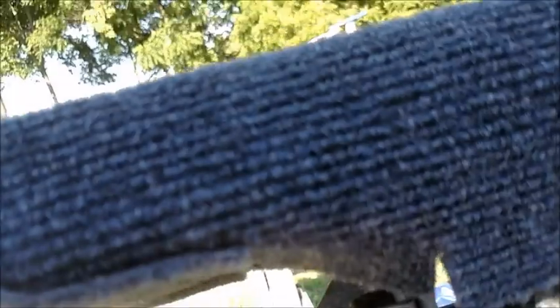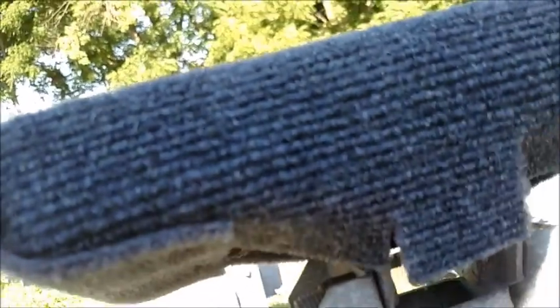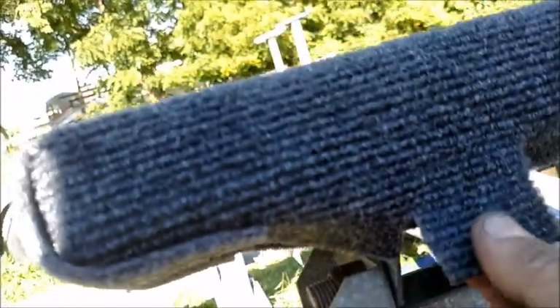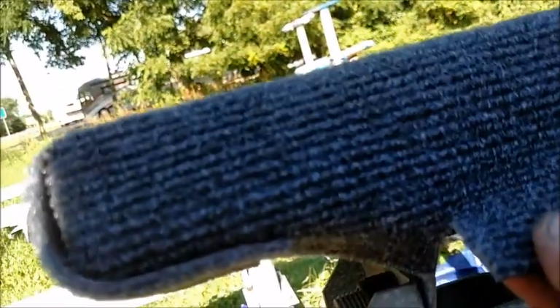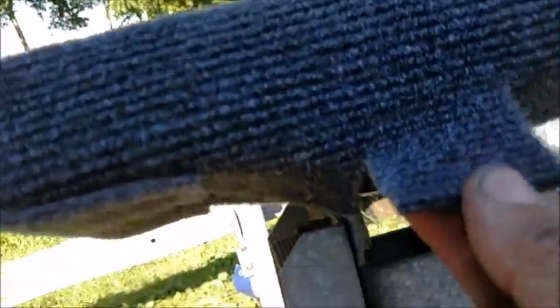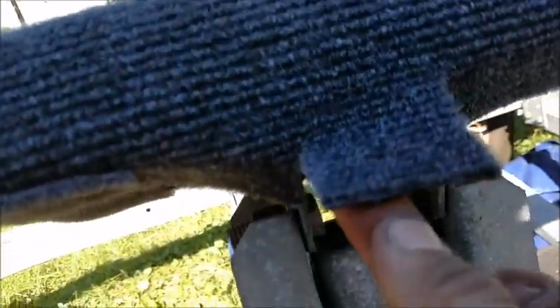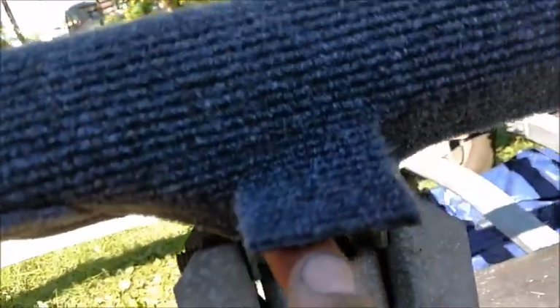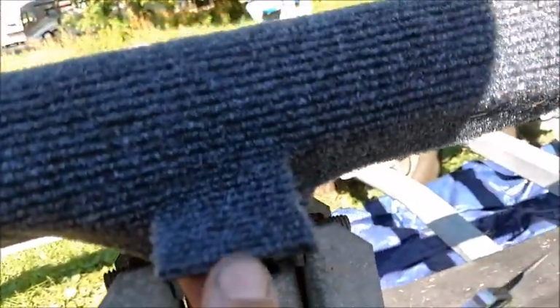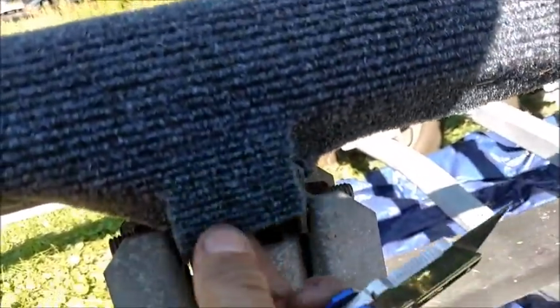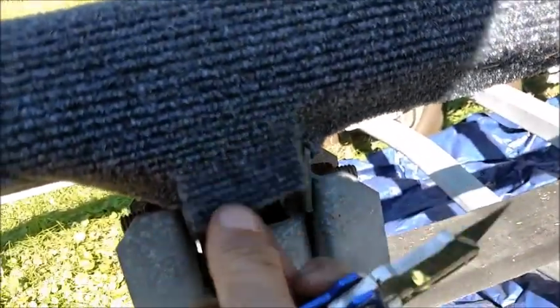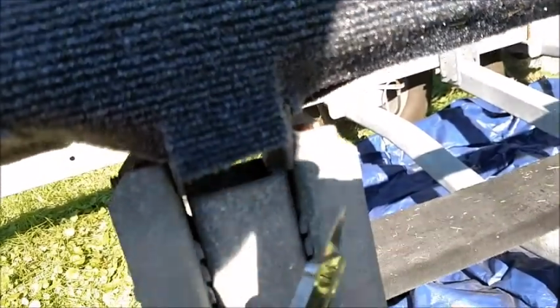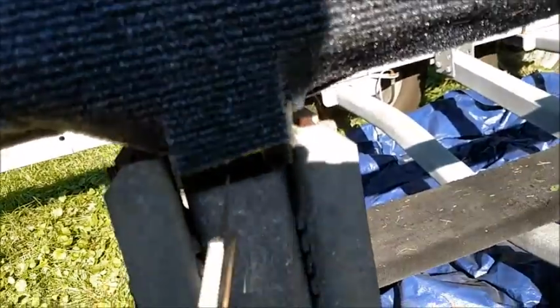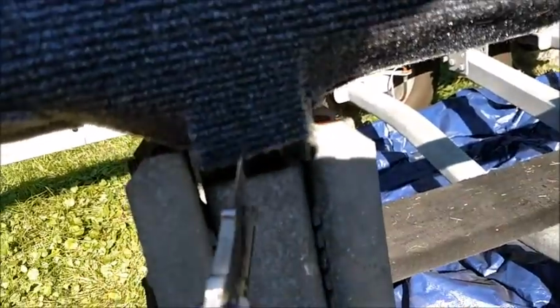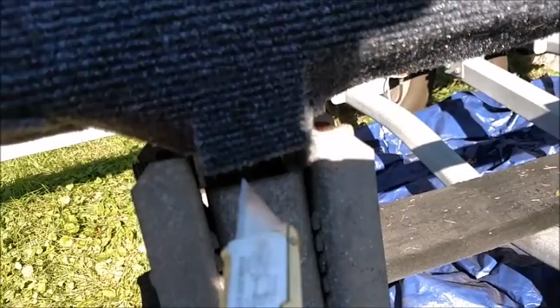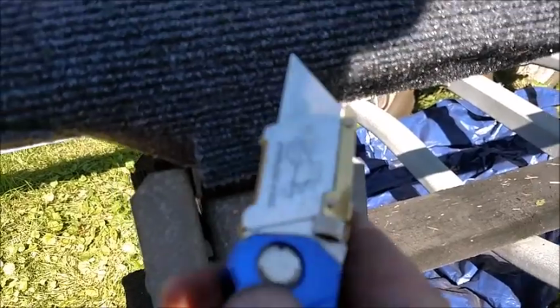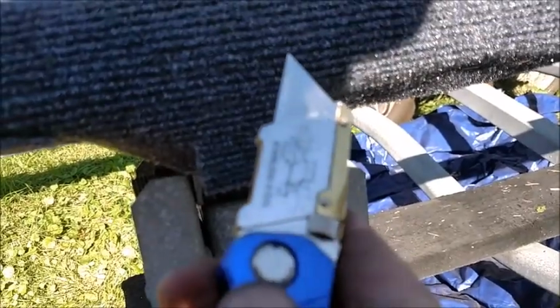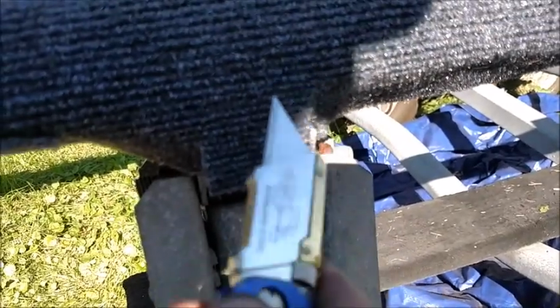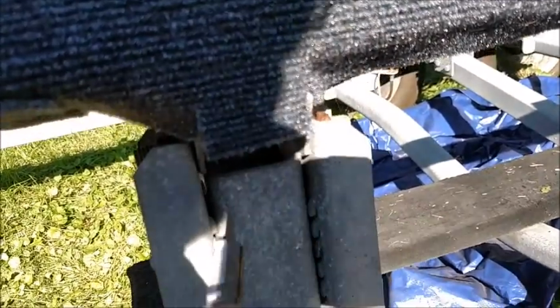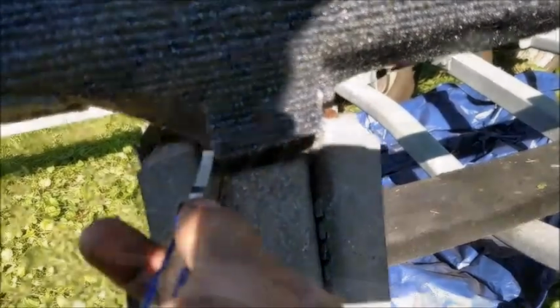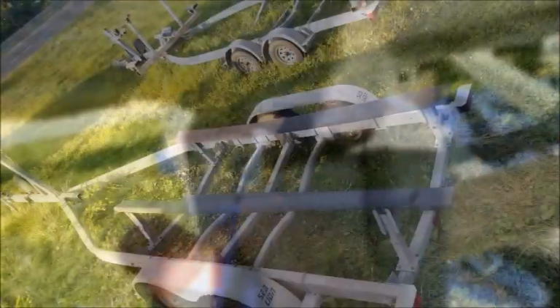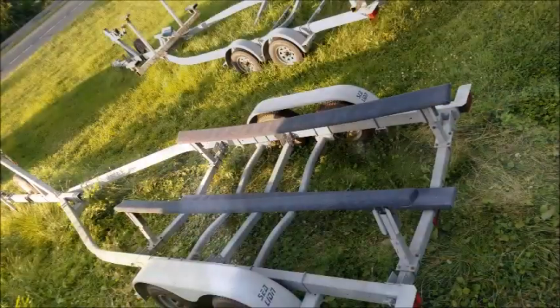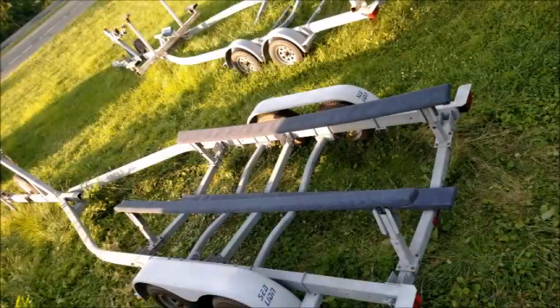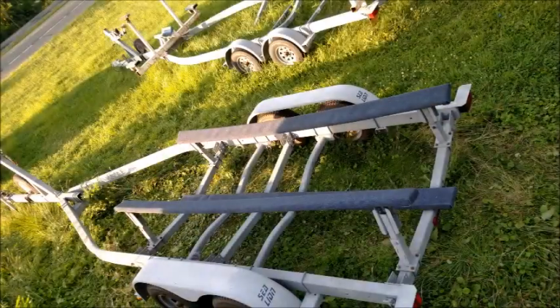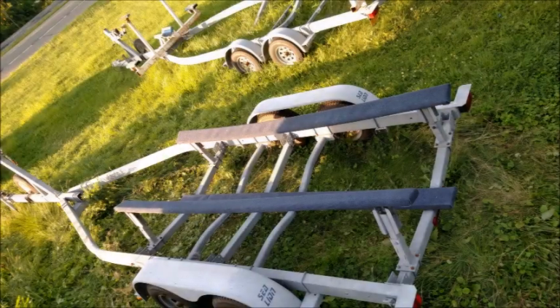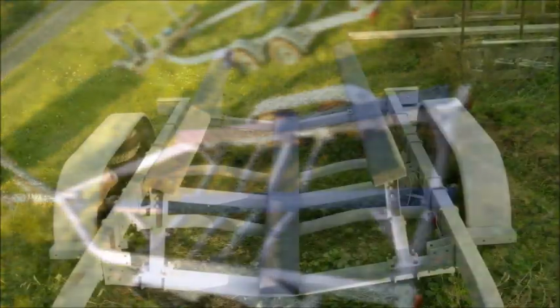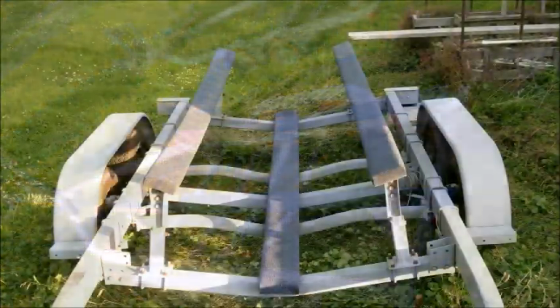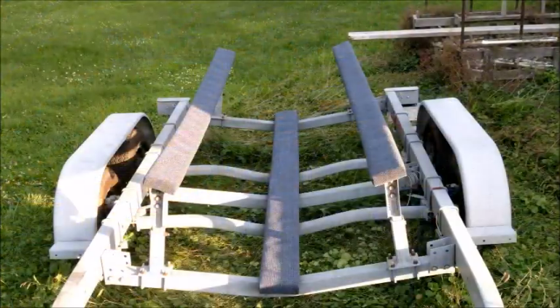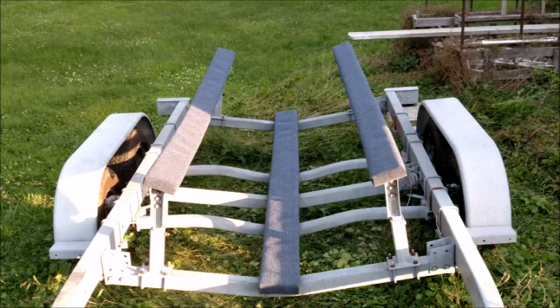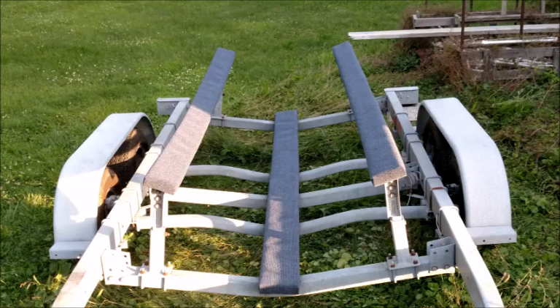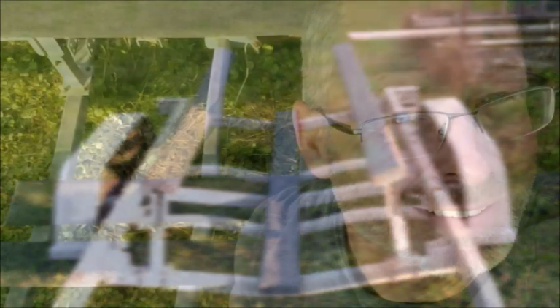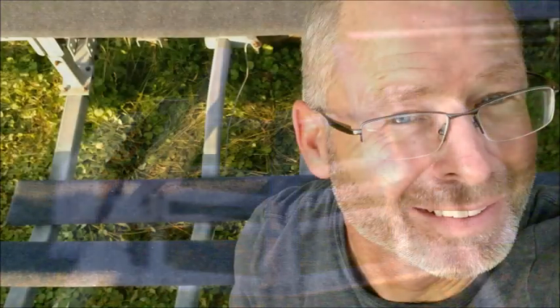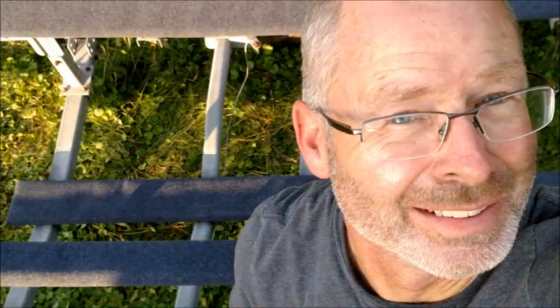Cutting along the lines of the mounting brackets will tuck carpet neatly around it. And the end result will put a smile on your face.